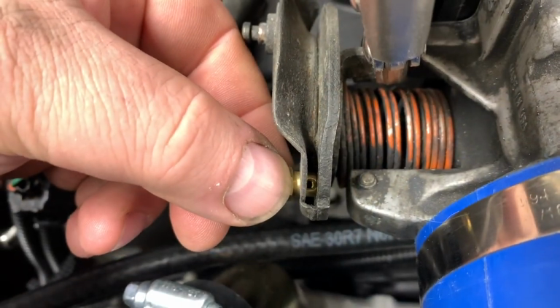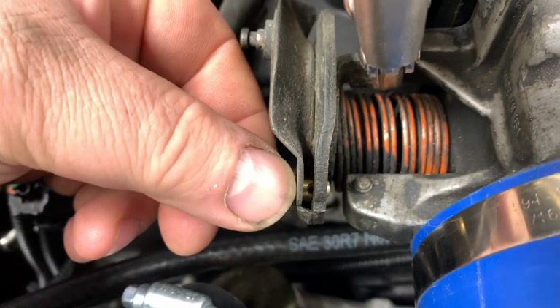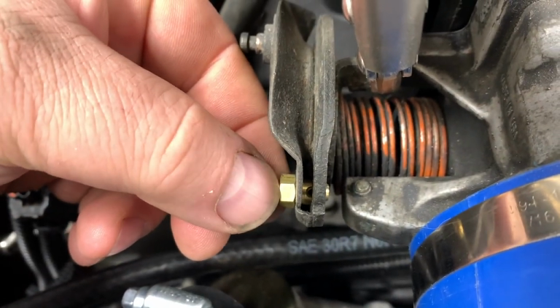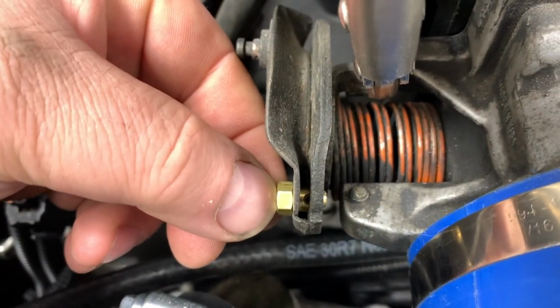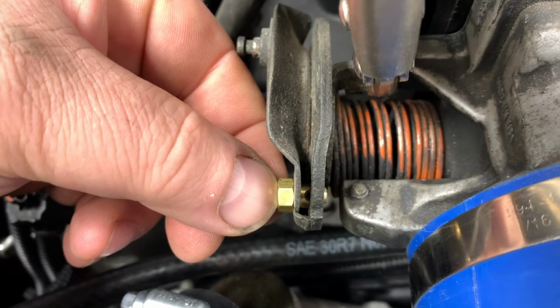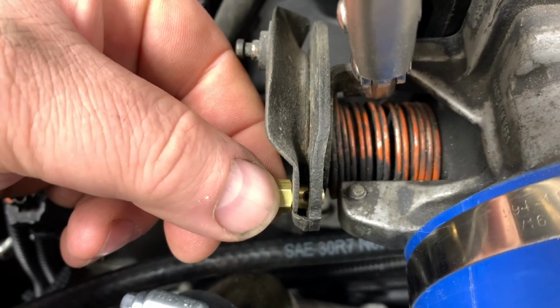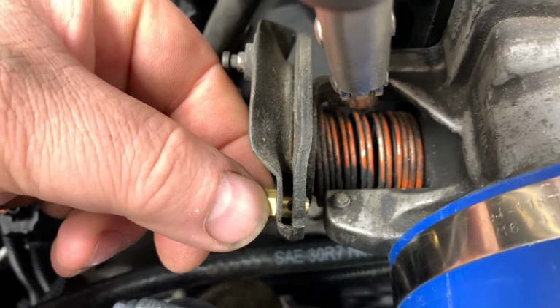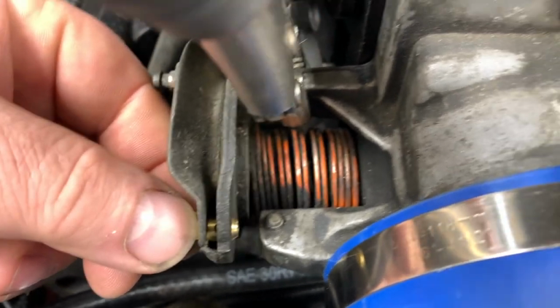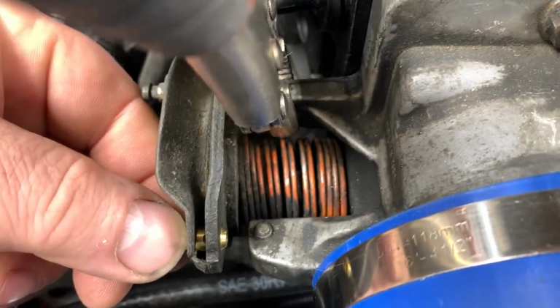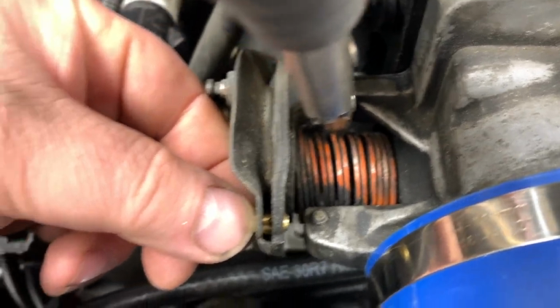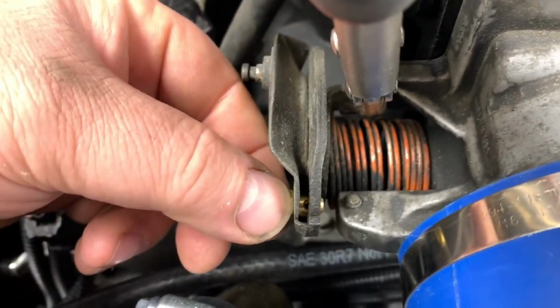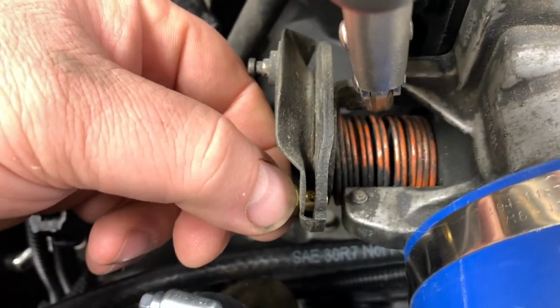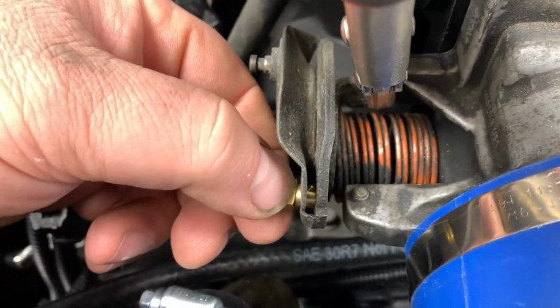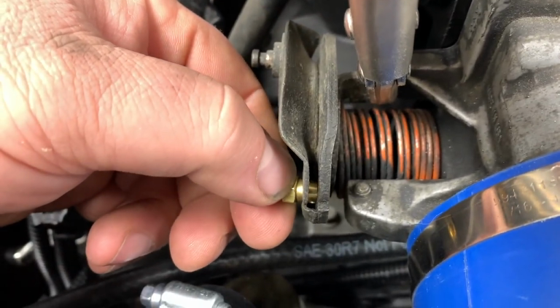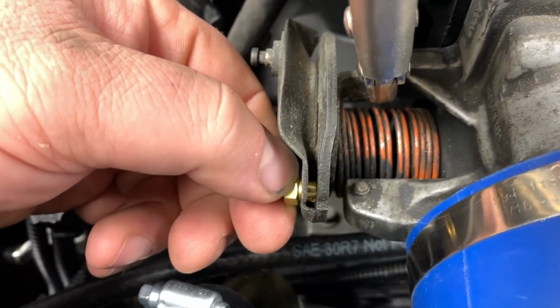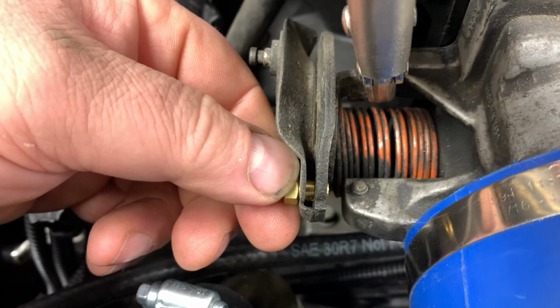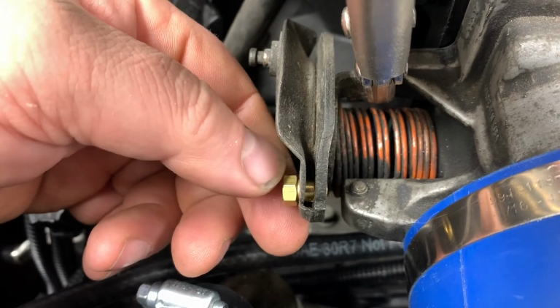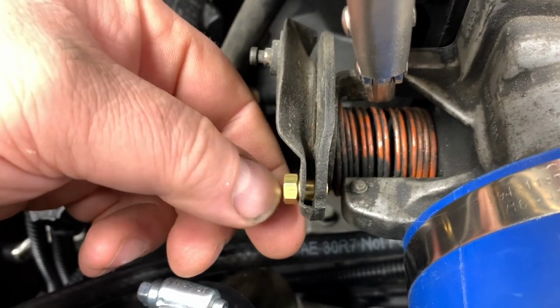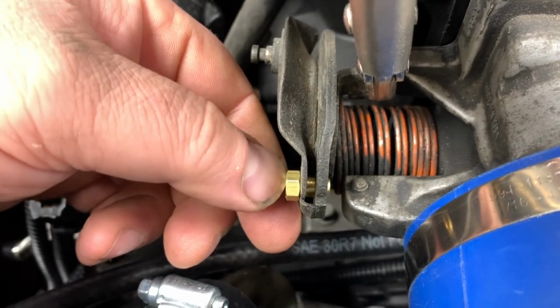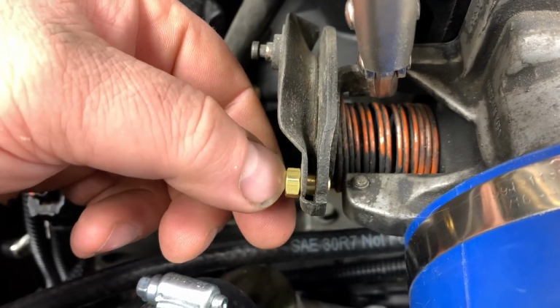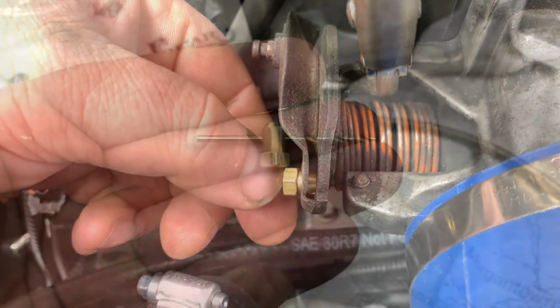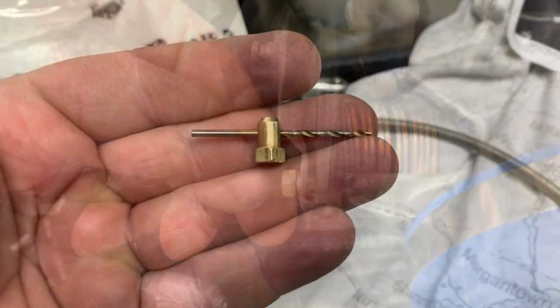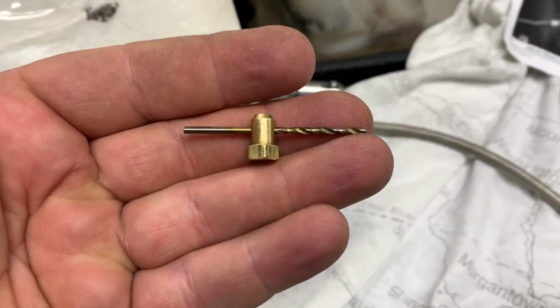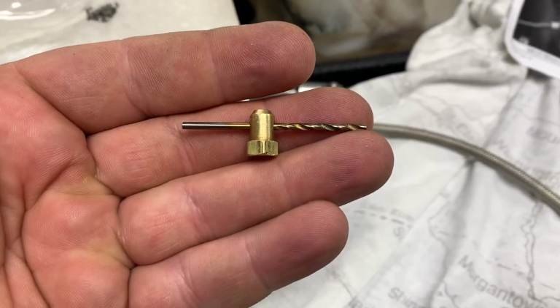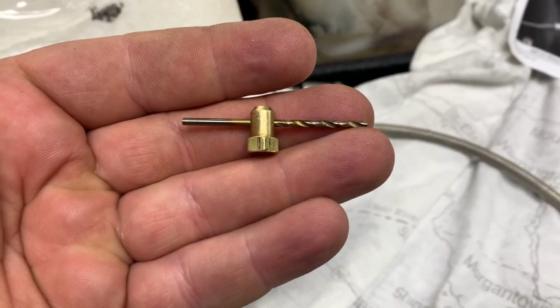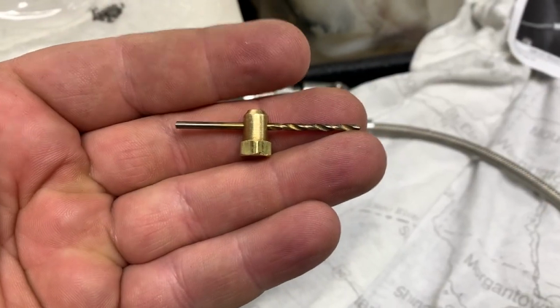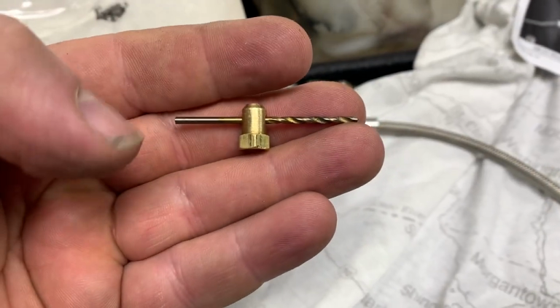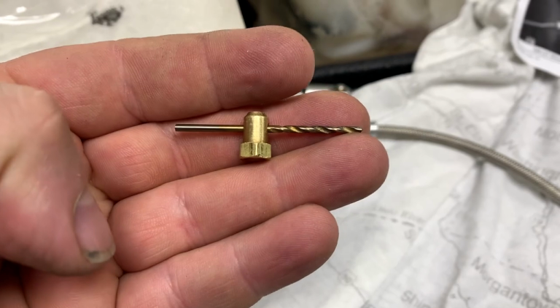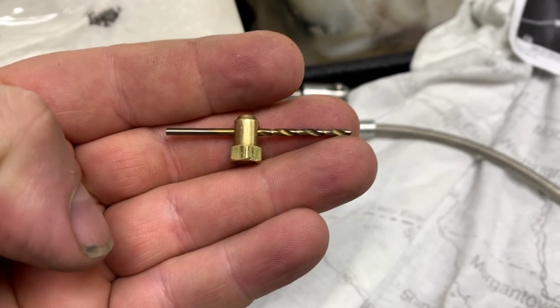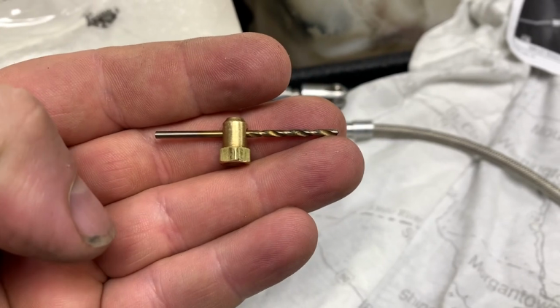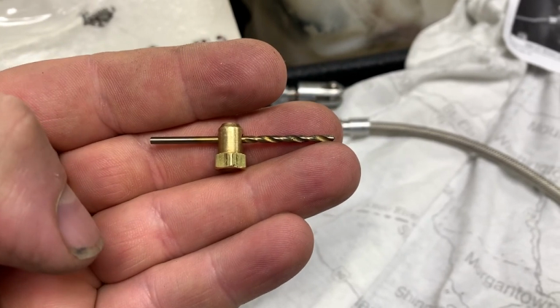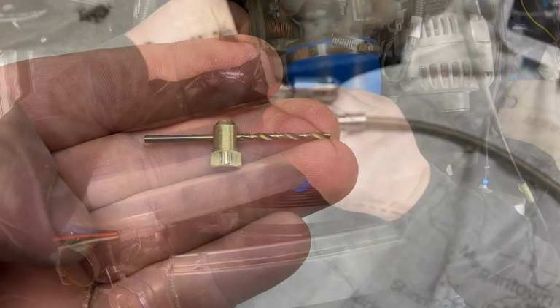As you can see, it's not exactly perfect, so I need to fix that. A 5/64 drill bit is what I'm going to use.